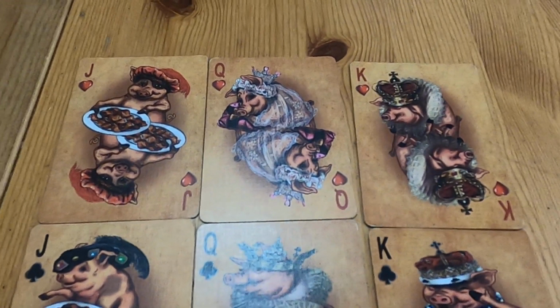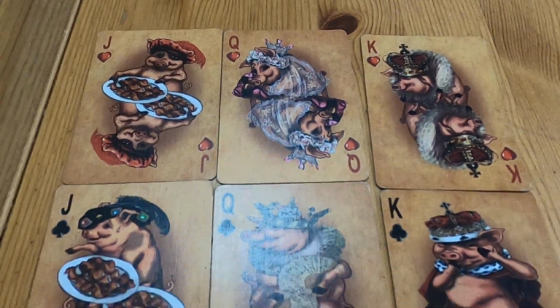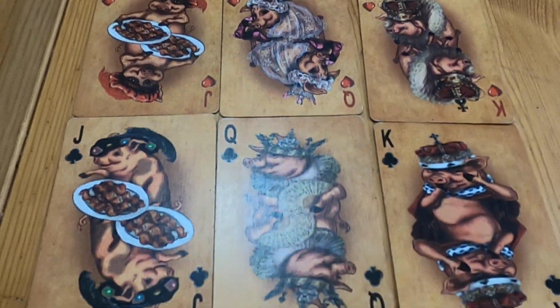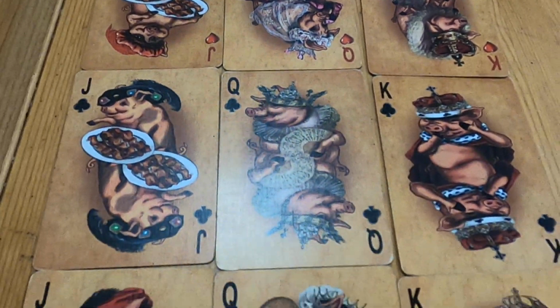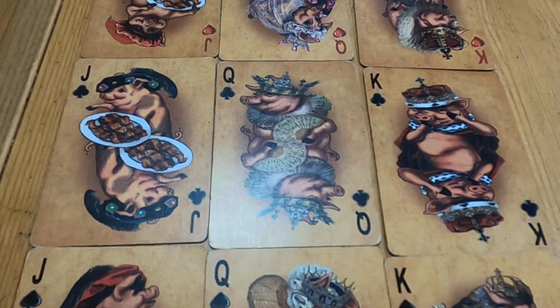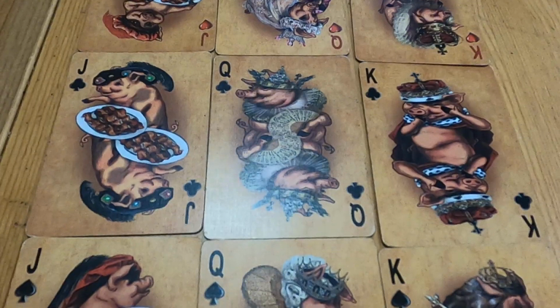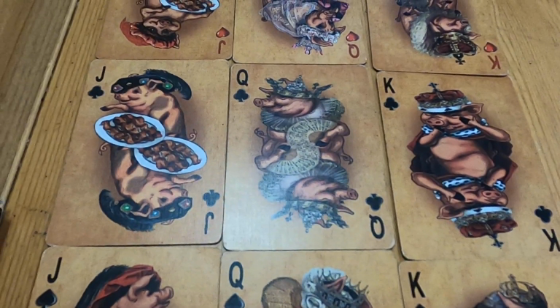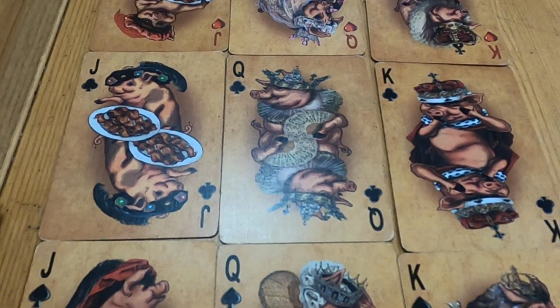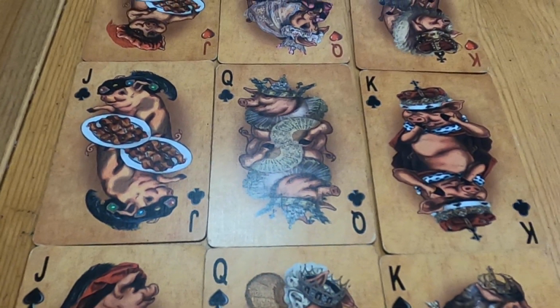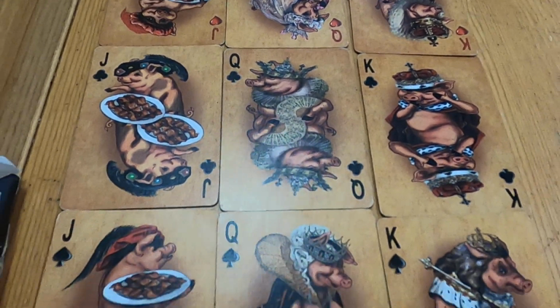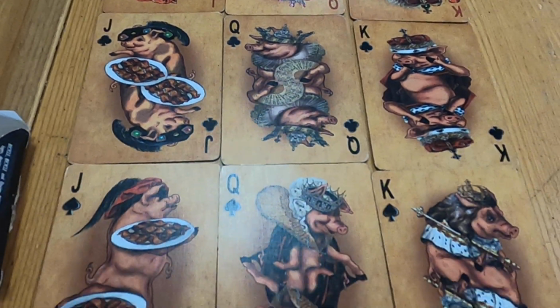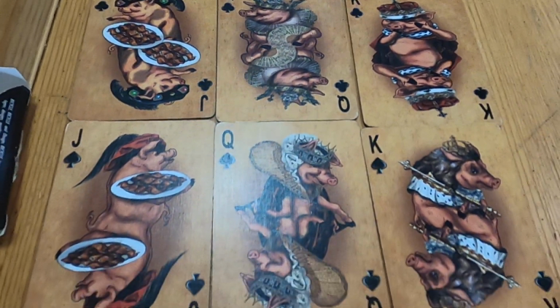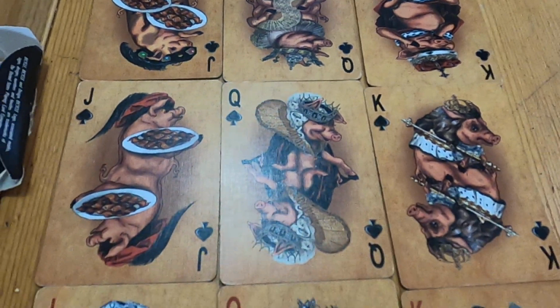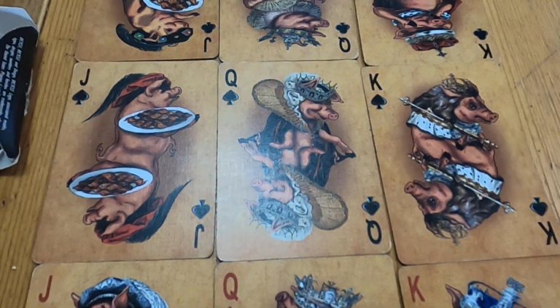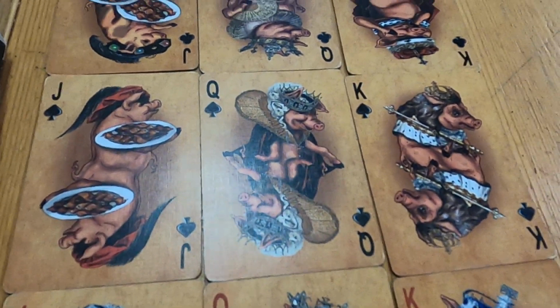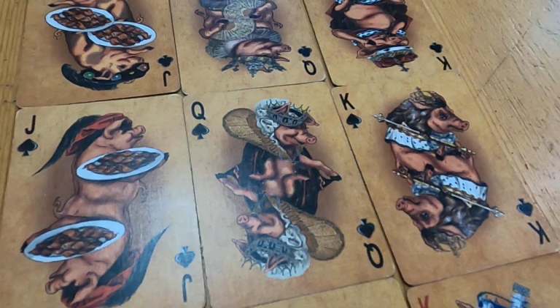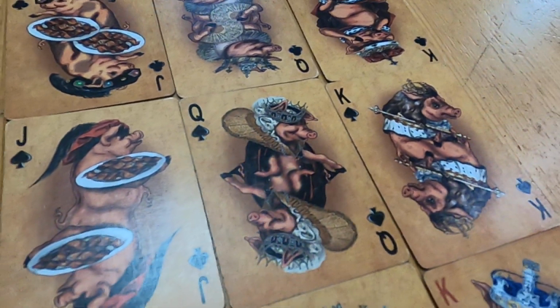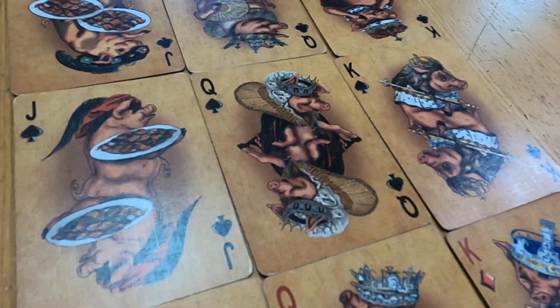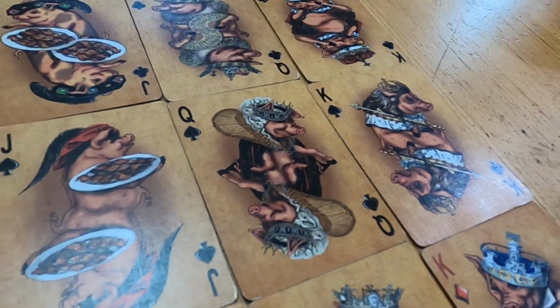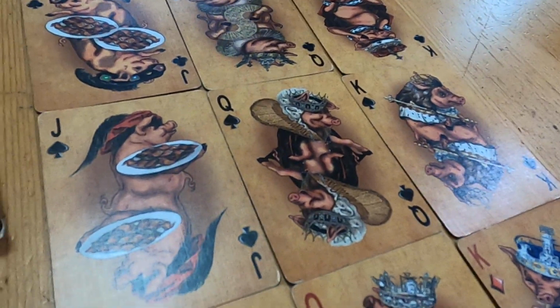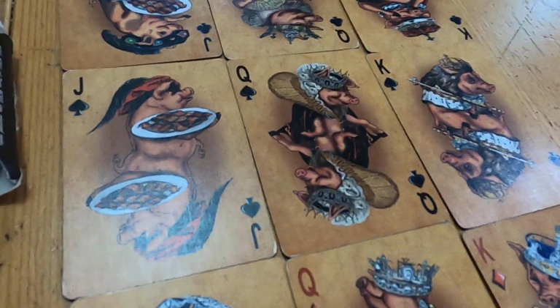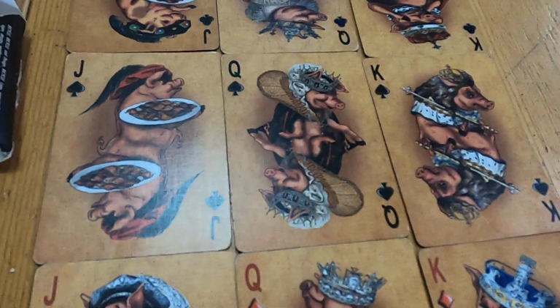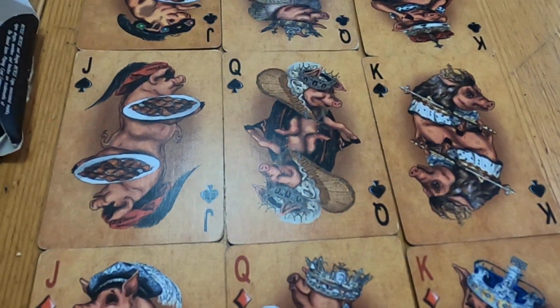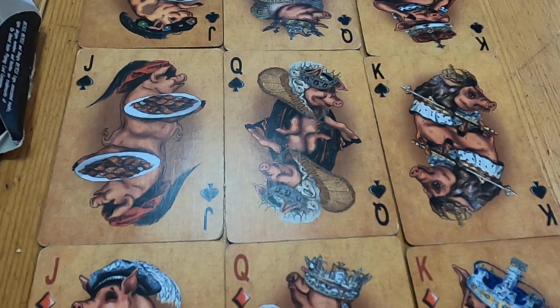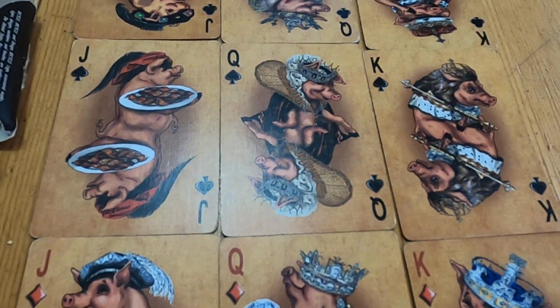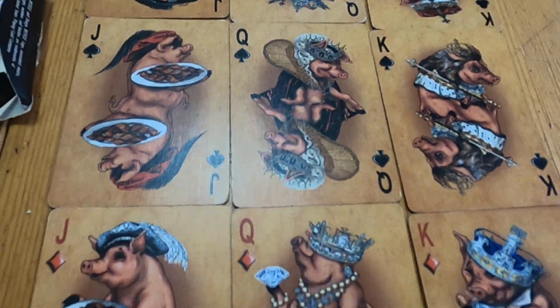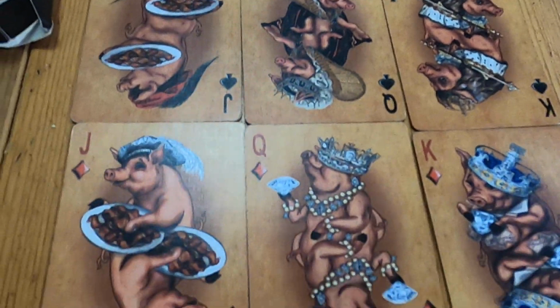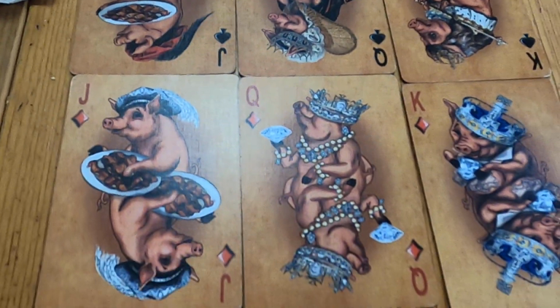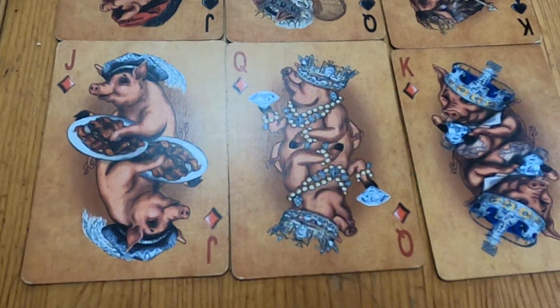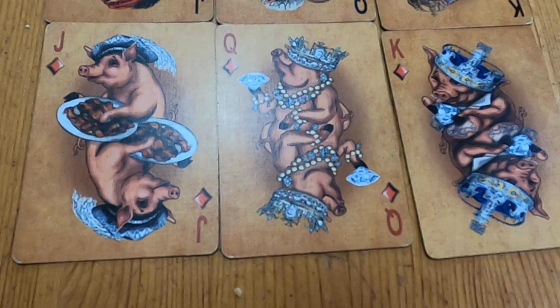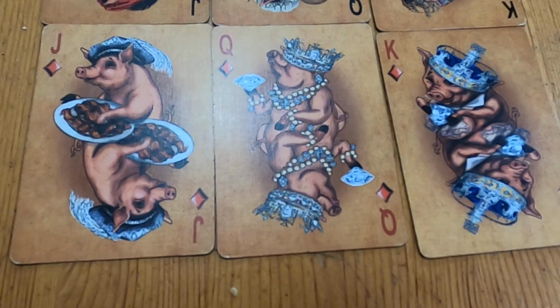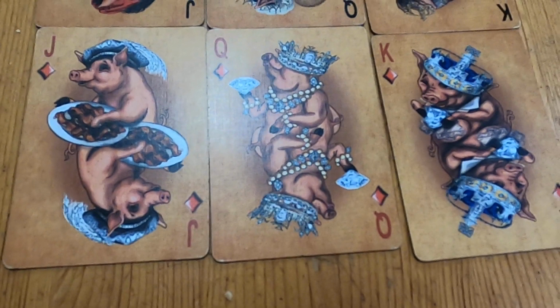There's your hearts, clubs — put that little light in there — spades, and your diamonds.